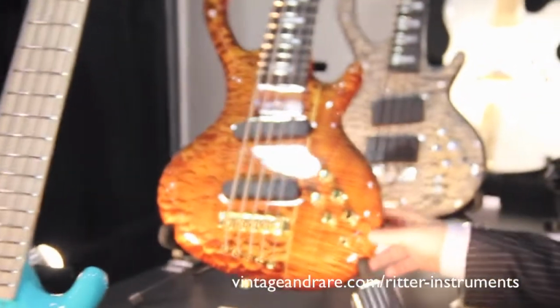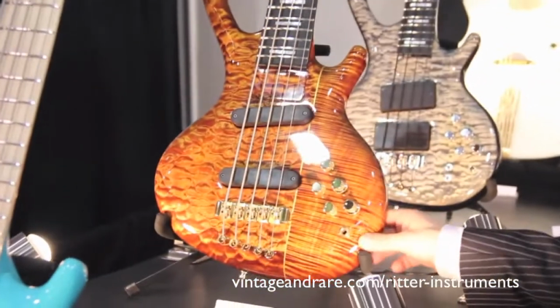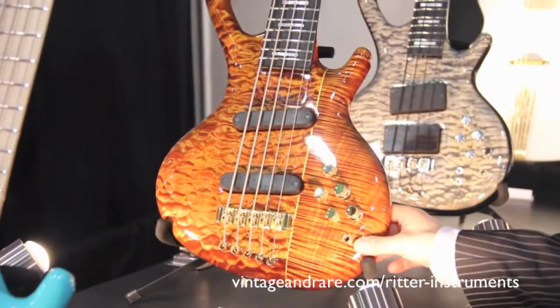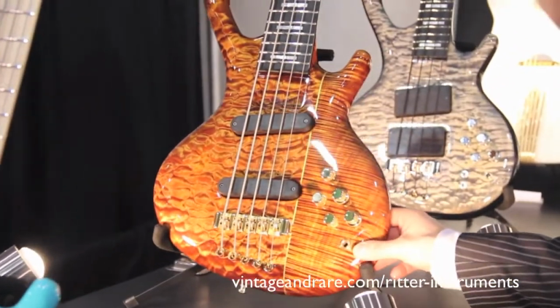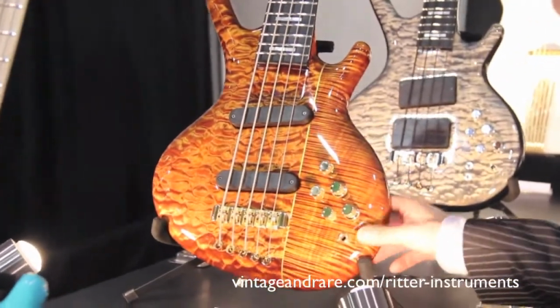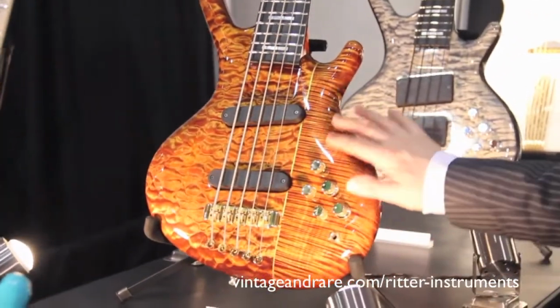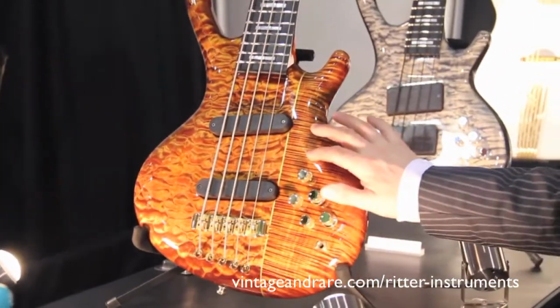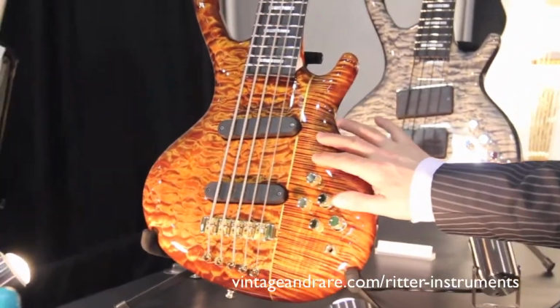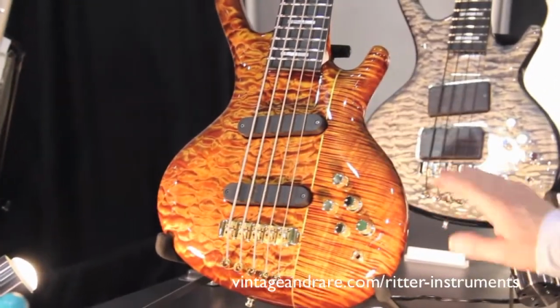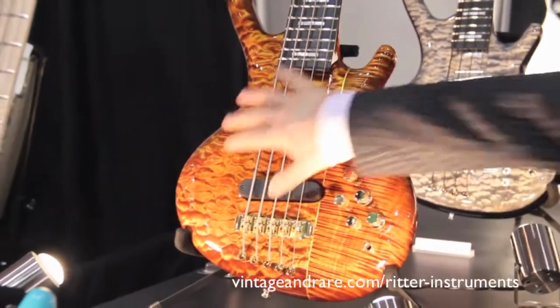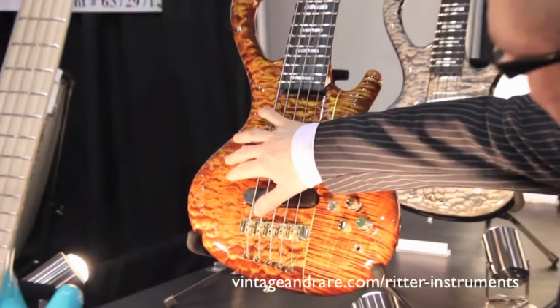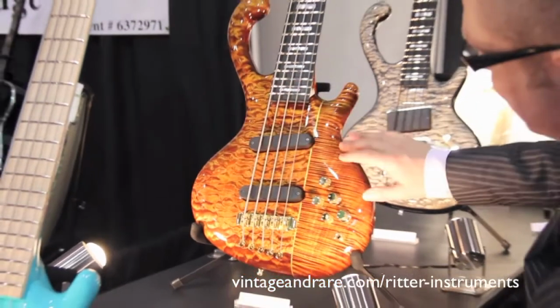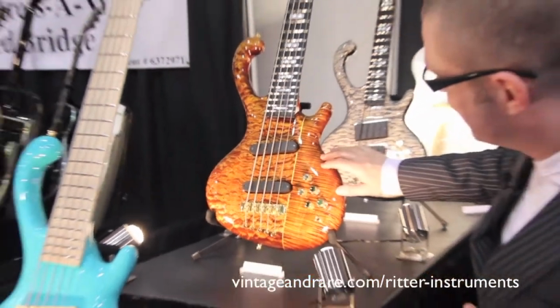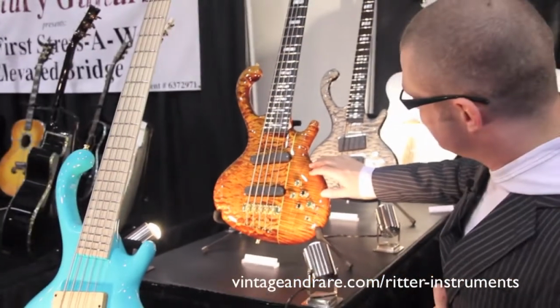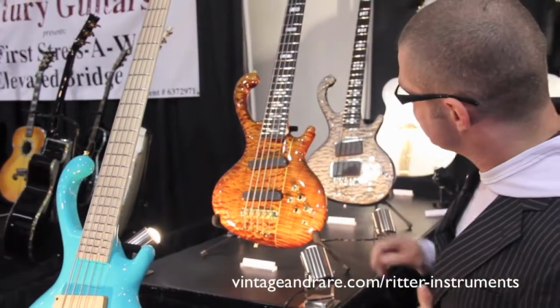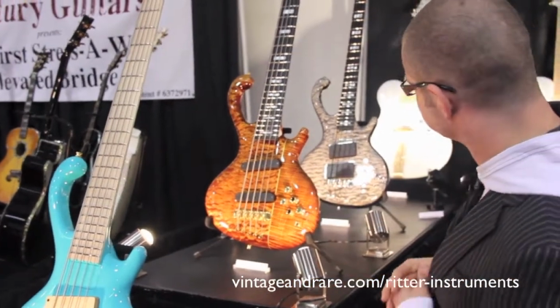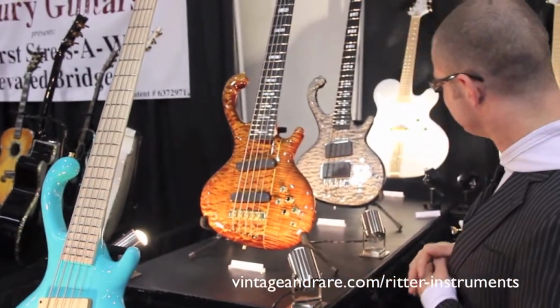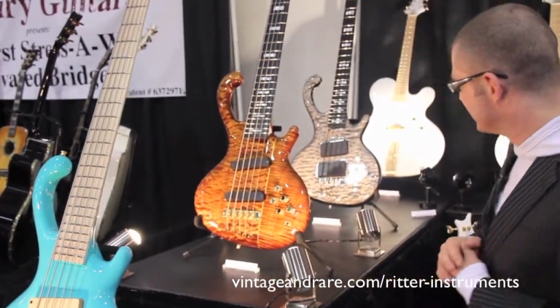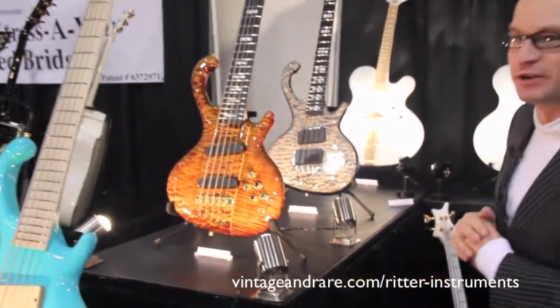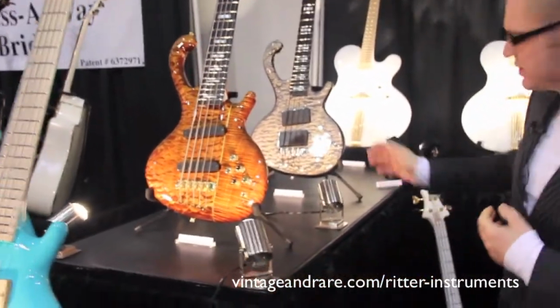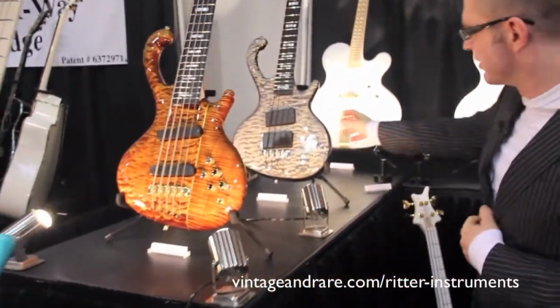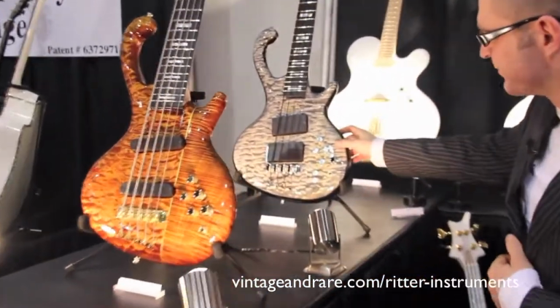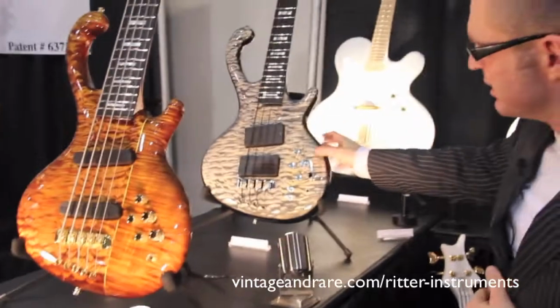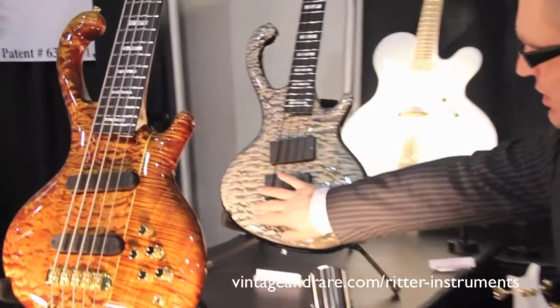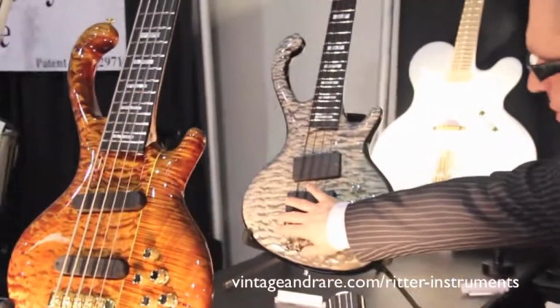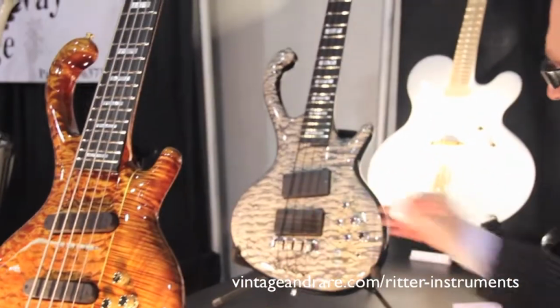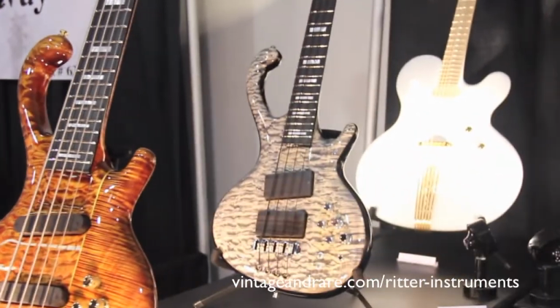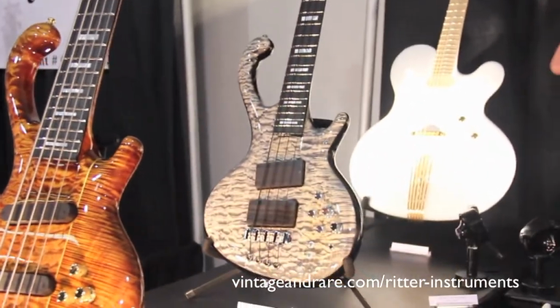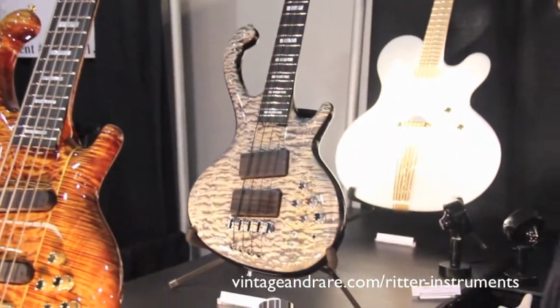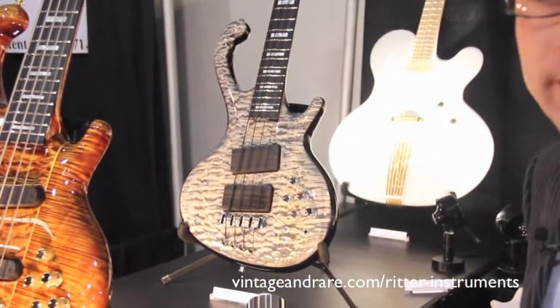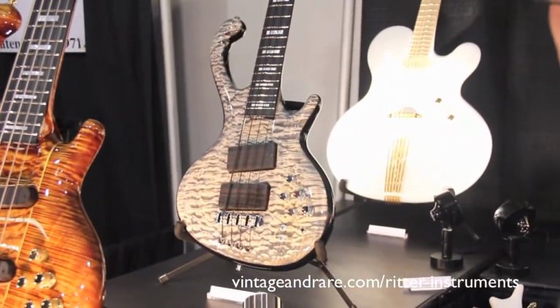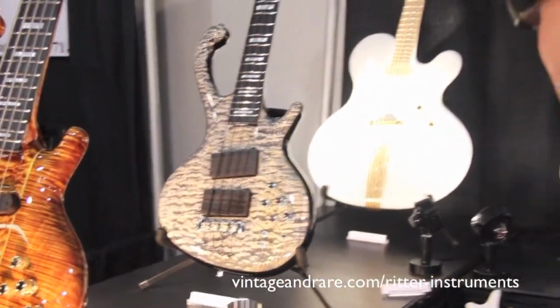I just brought some Roya 5-strings. Also a Roya 5 with a quilted maple and flamed maple body piece. Here we have a 4-string Roya, also with some quilted maple, with the worn black gold color.